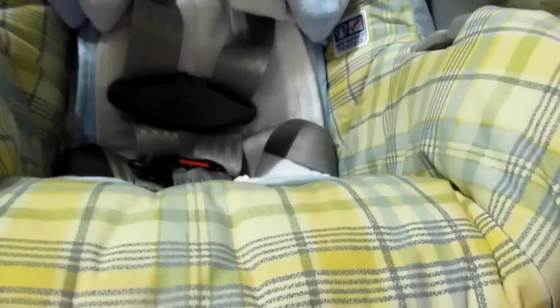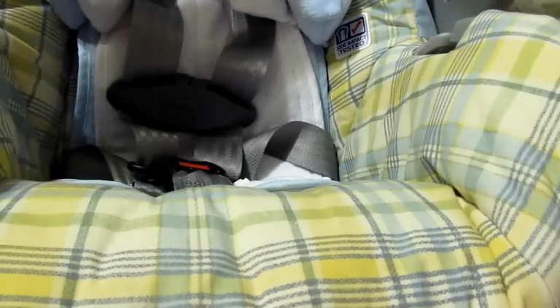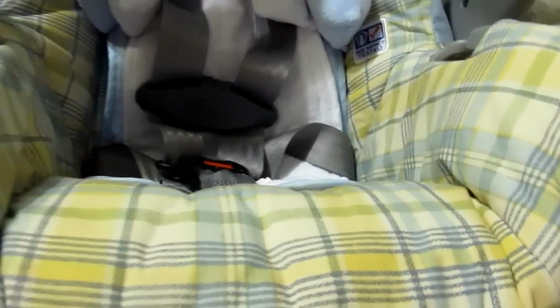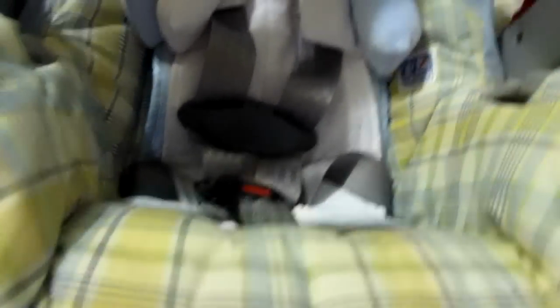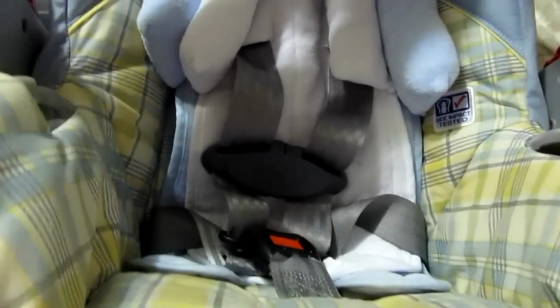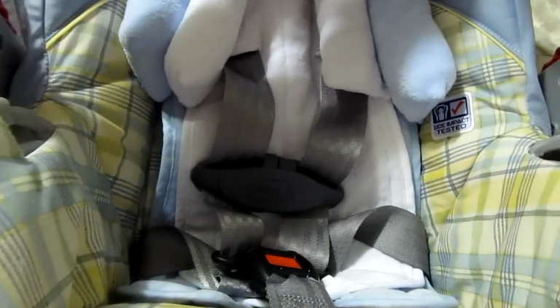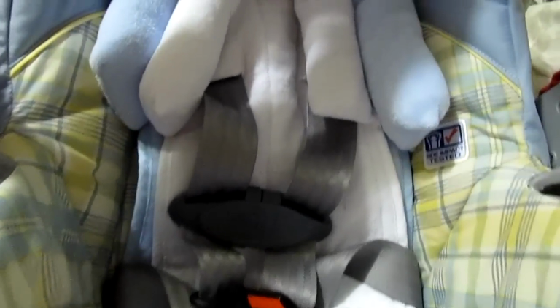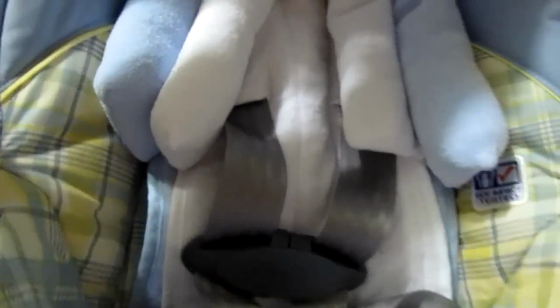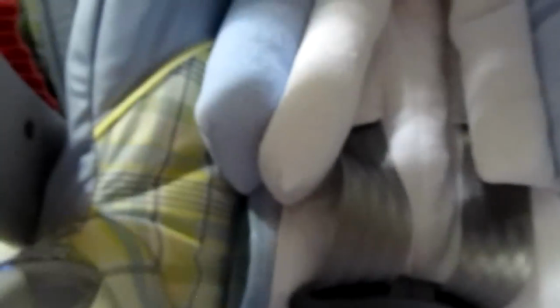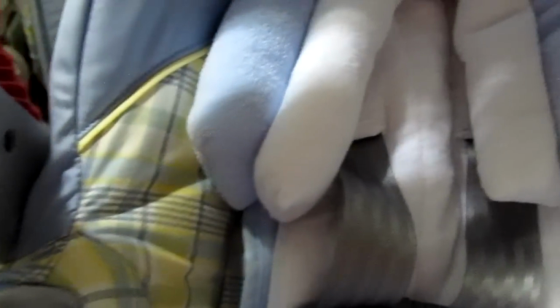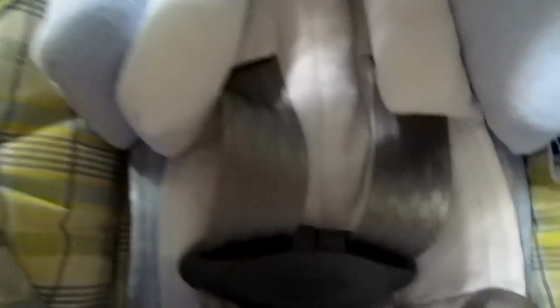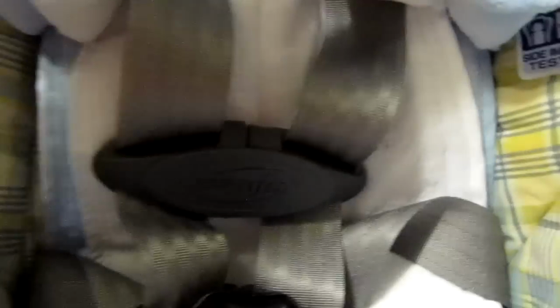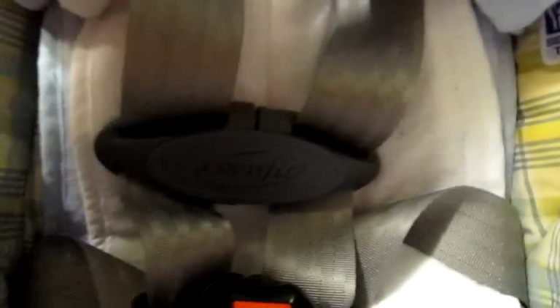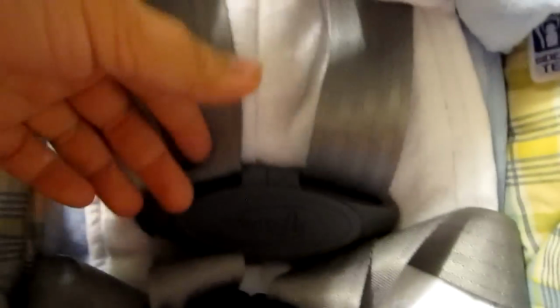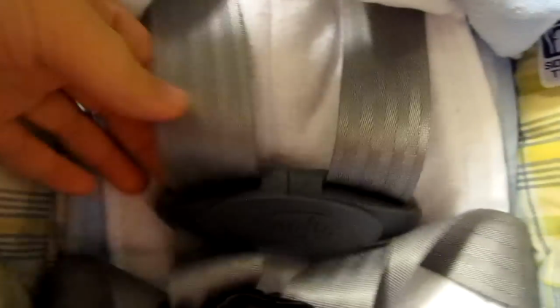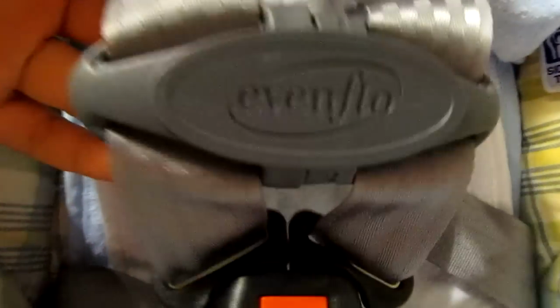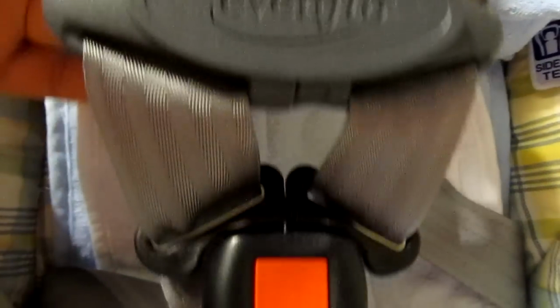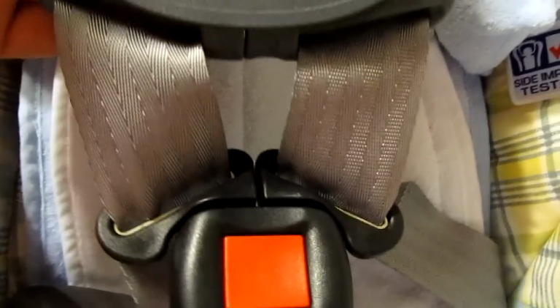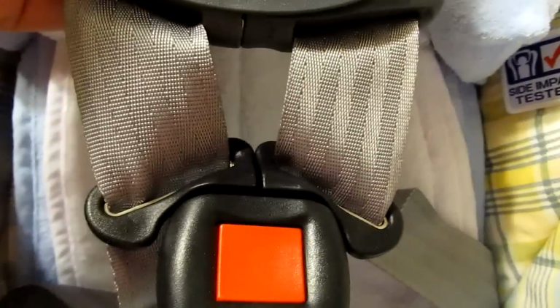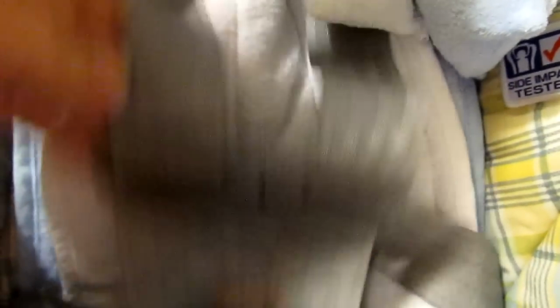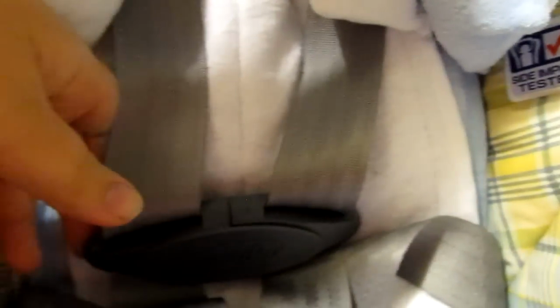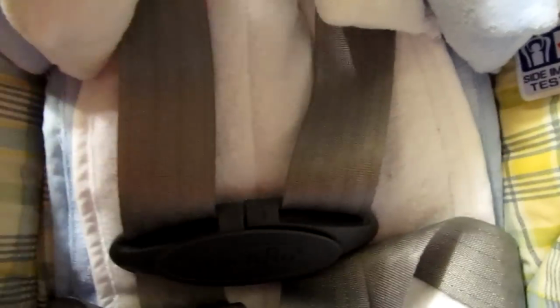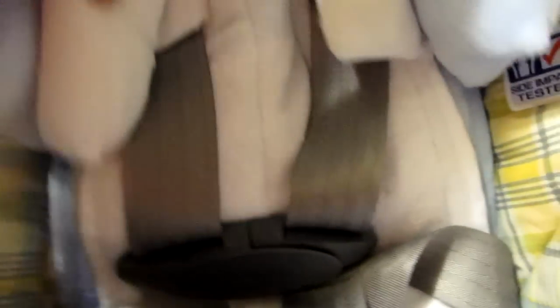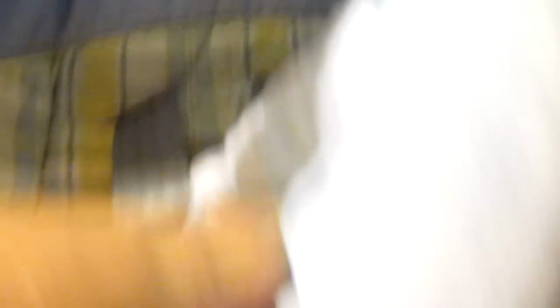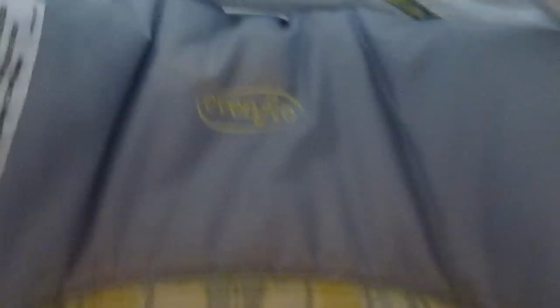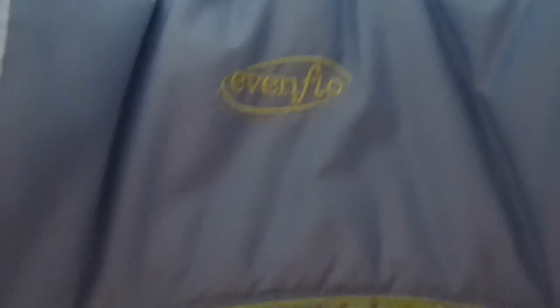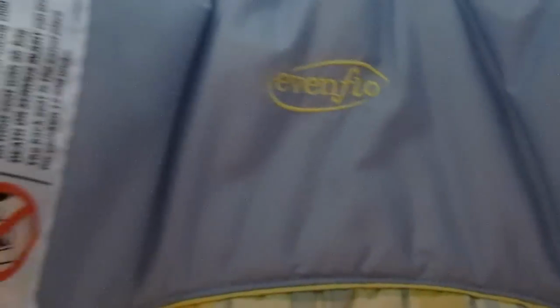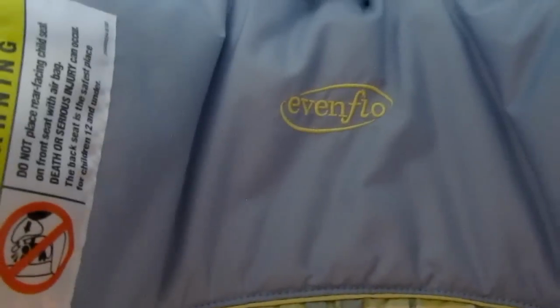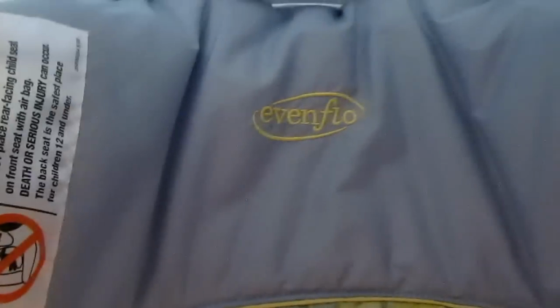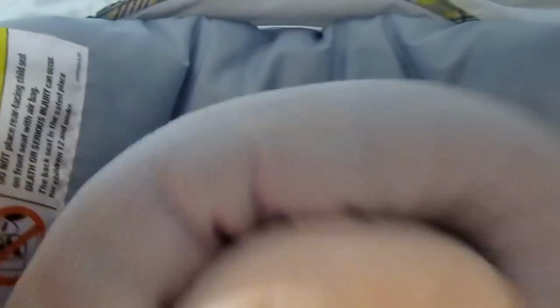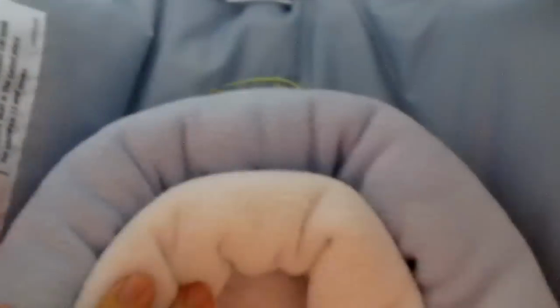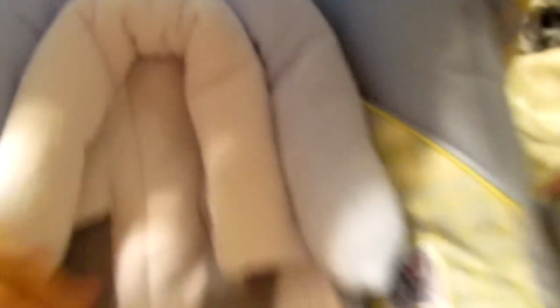I didn't even have to clean it — I haven't even cleaned it yet and it's spotless. There's not one tear, not one rip, nothing. I've never had a car seat this clean before. It looks brand new. It's really nice.